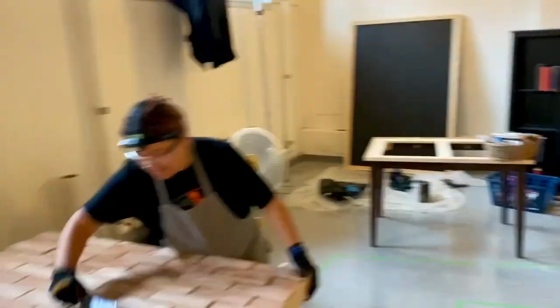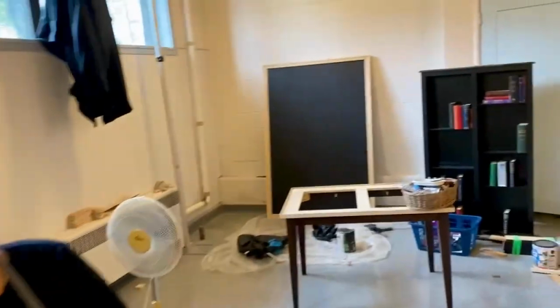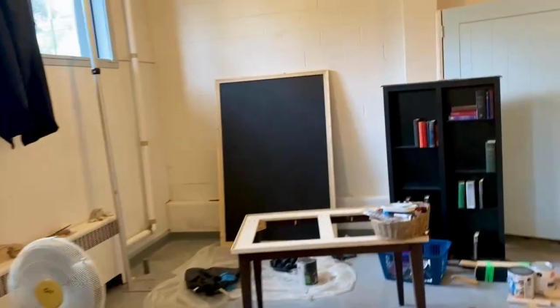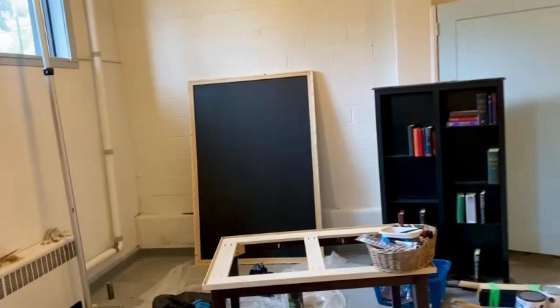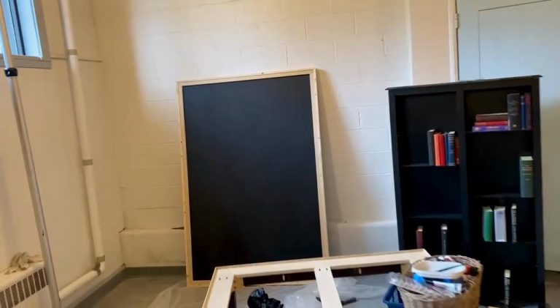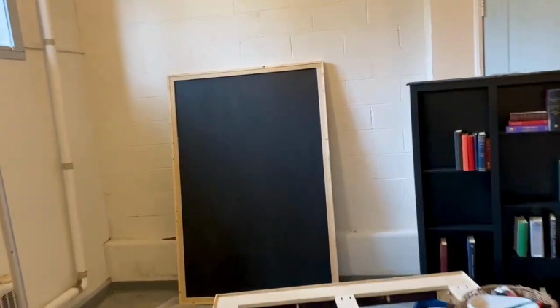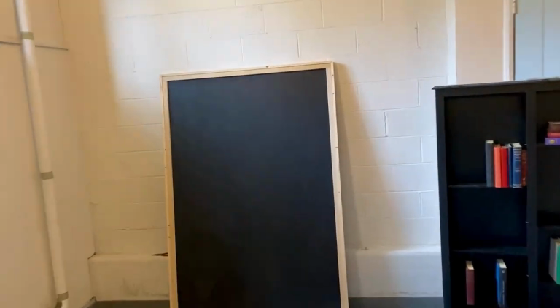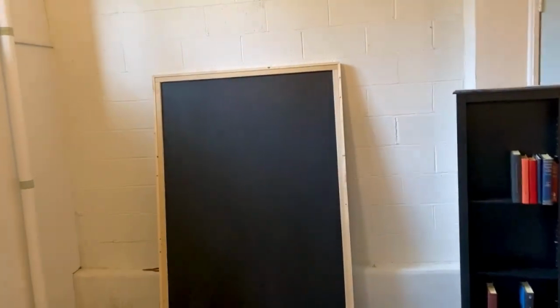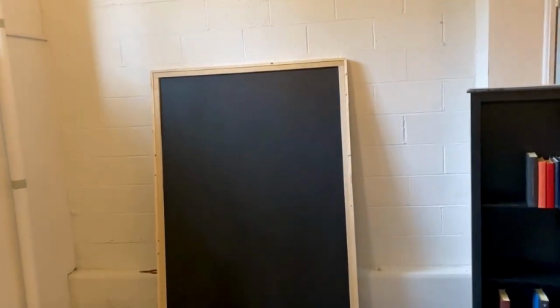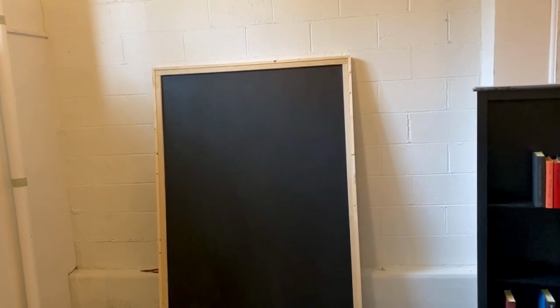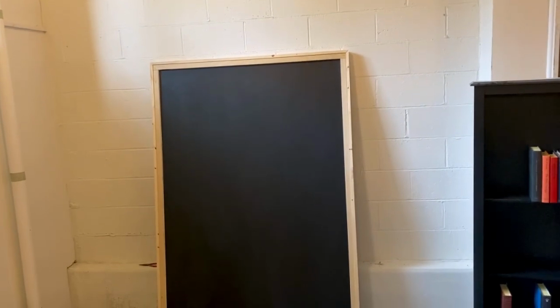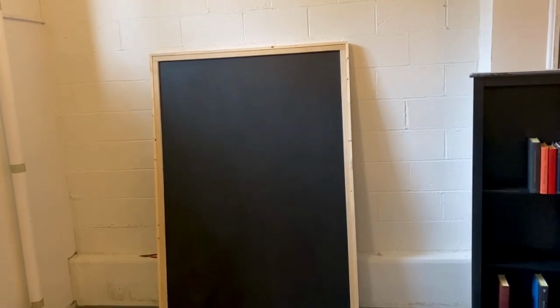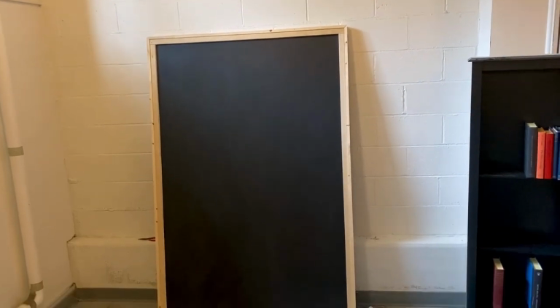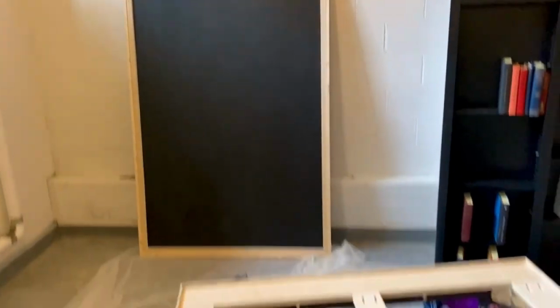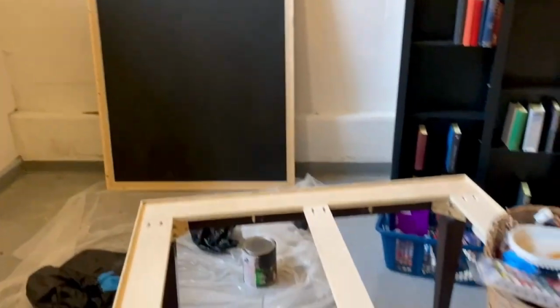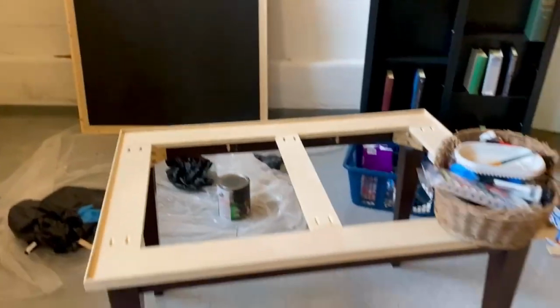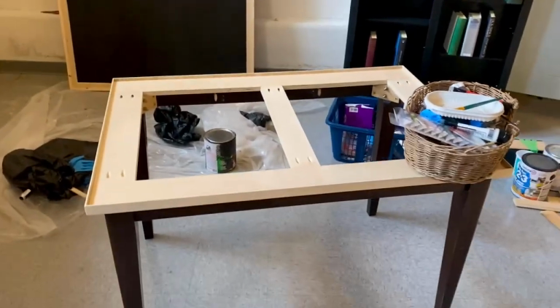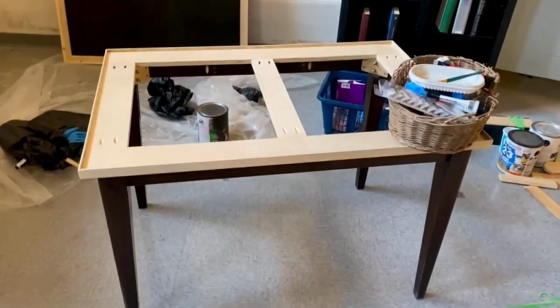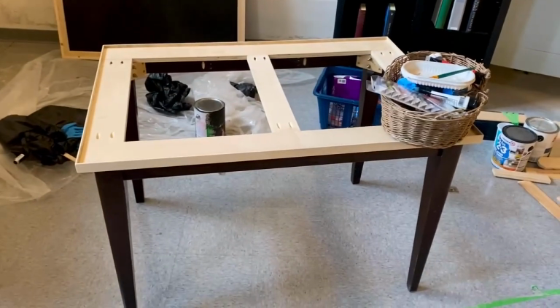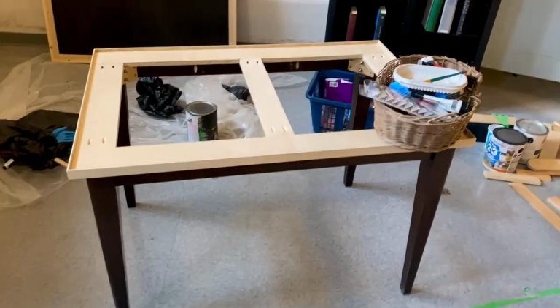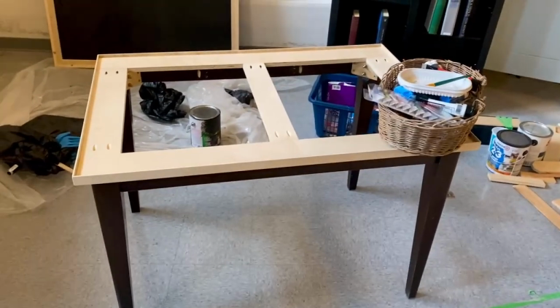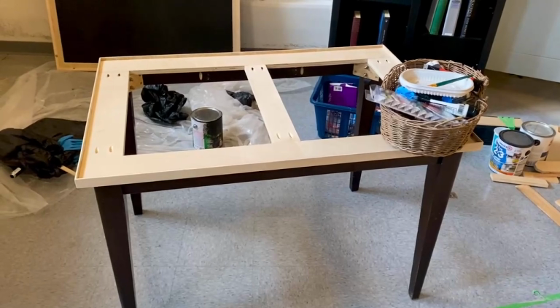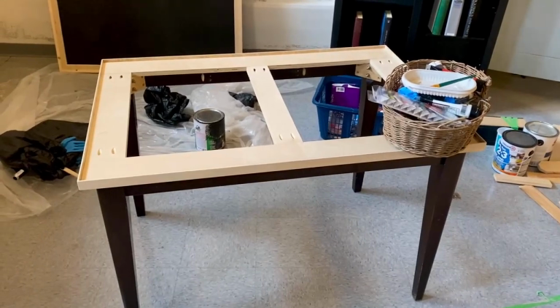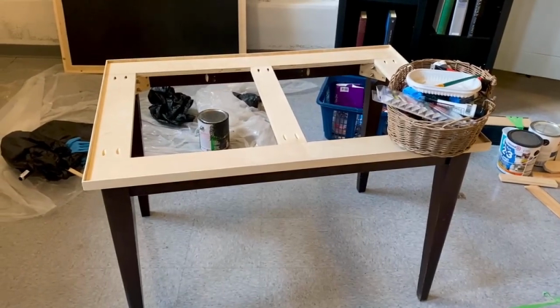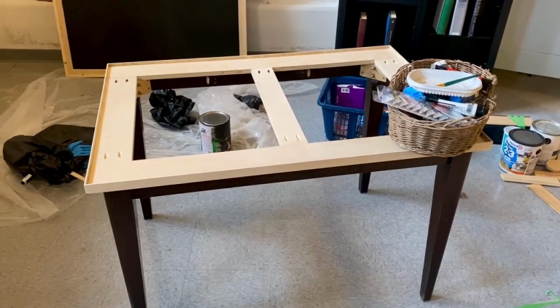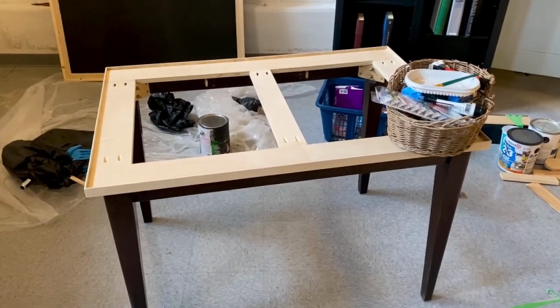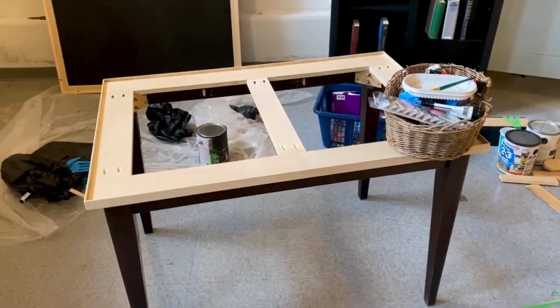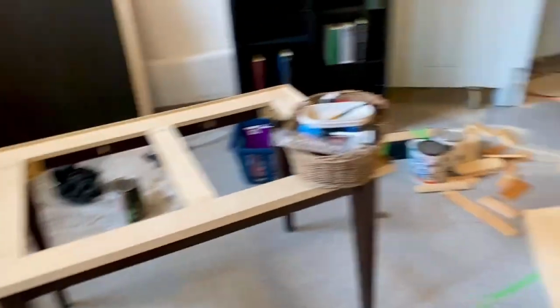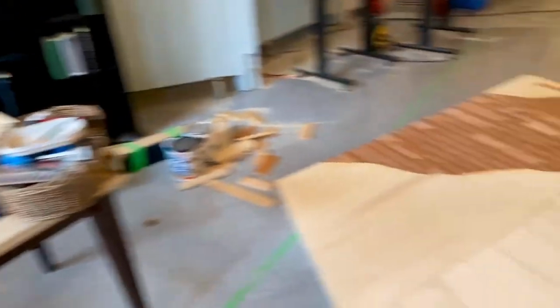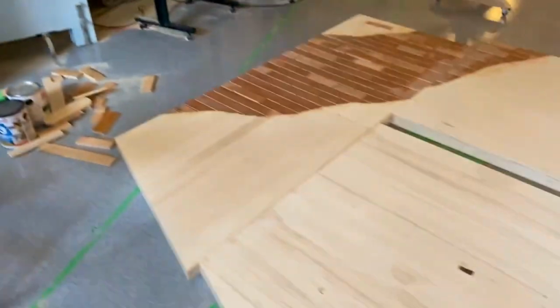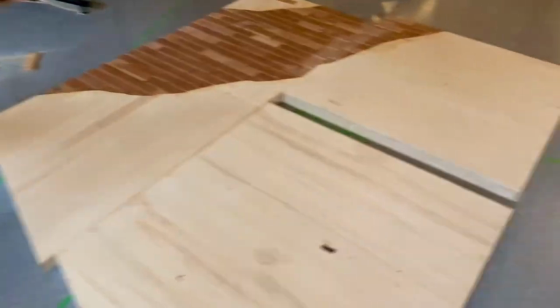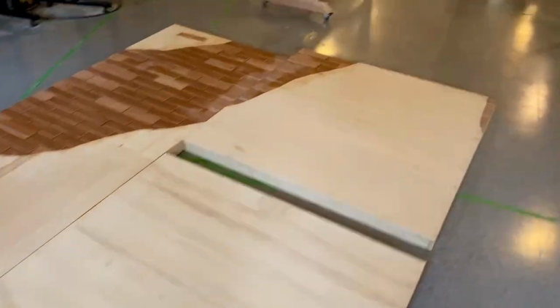Over here is the blackboard, almost finished with that — just gotta paint the edges and mount it up into its frame. There's the dining room table that needs to be painted, and more walls on the floor.